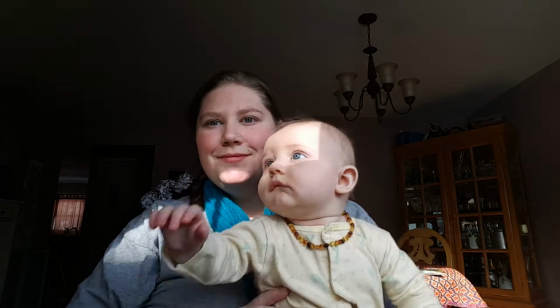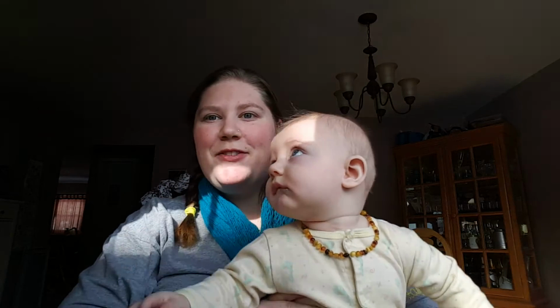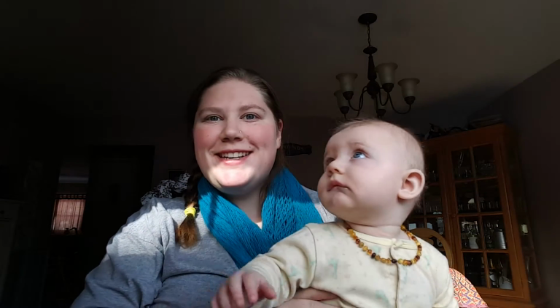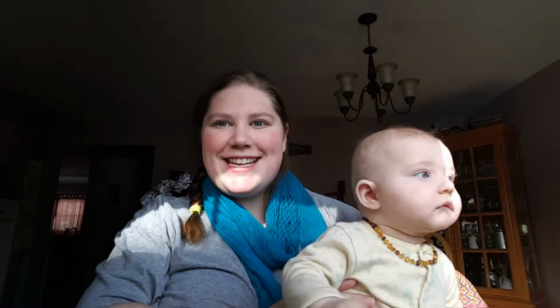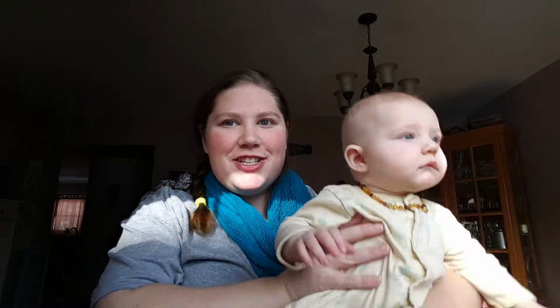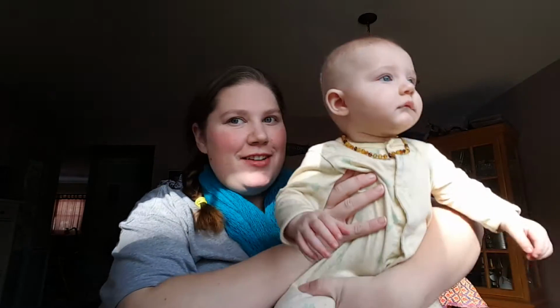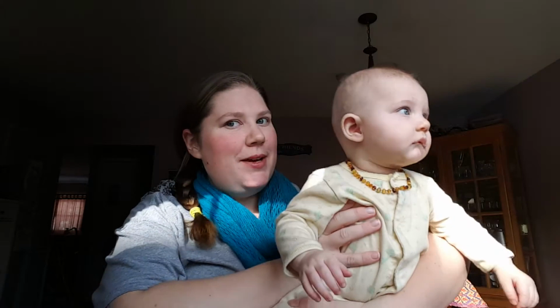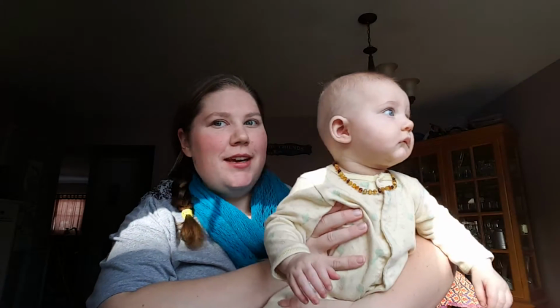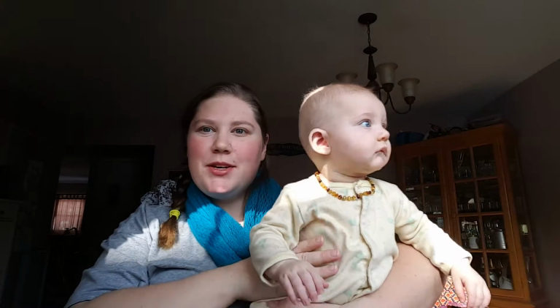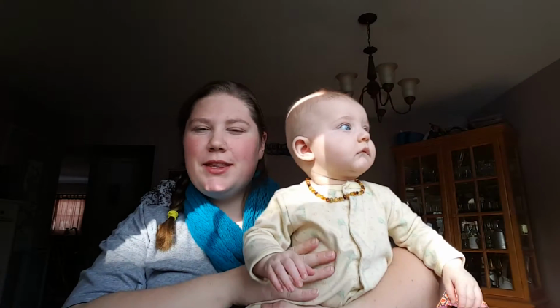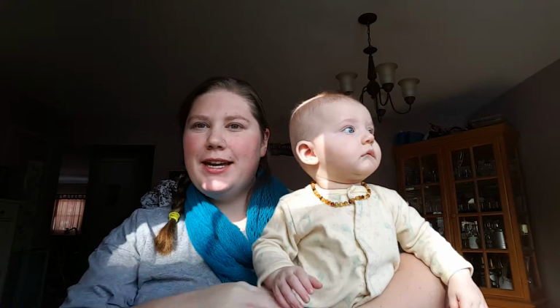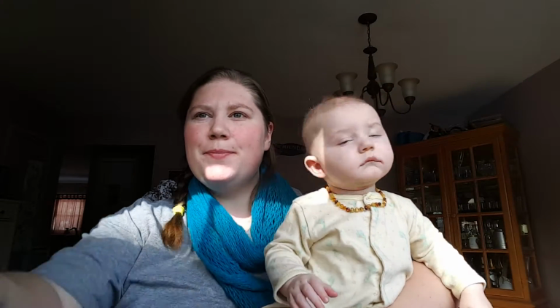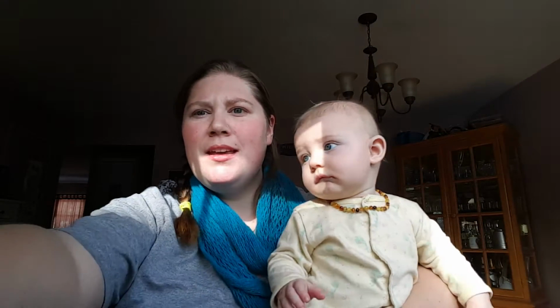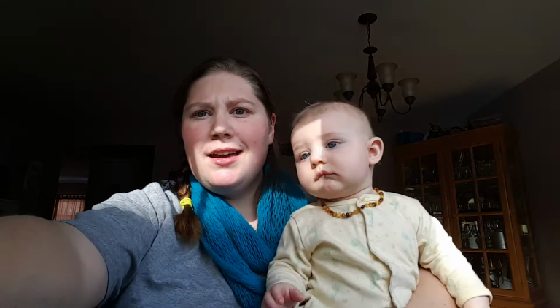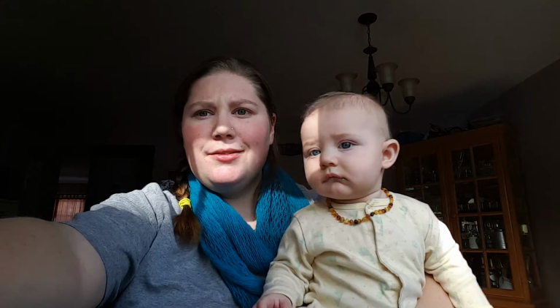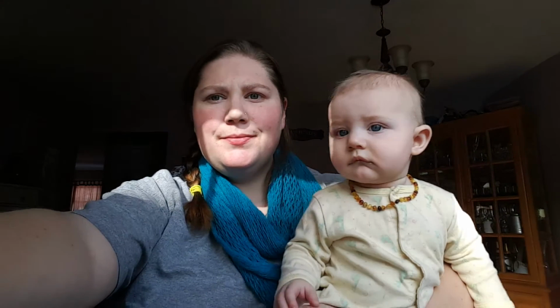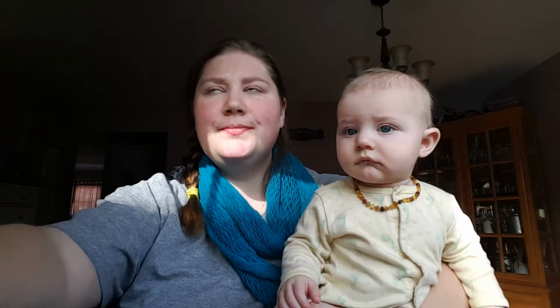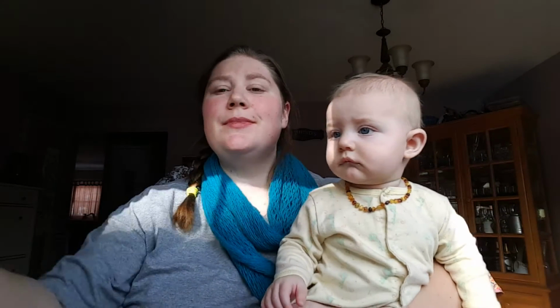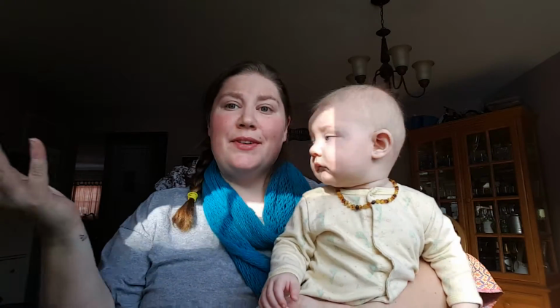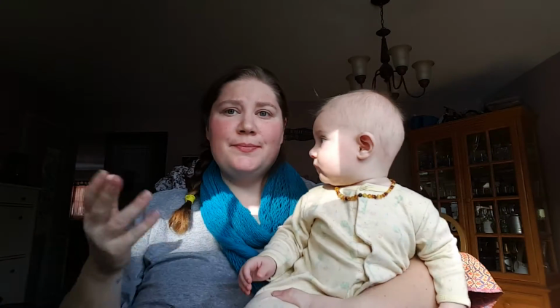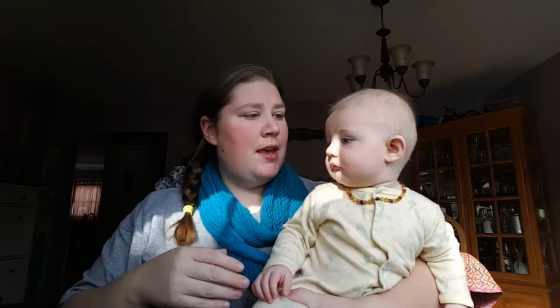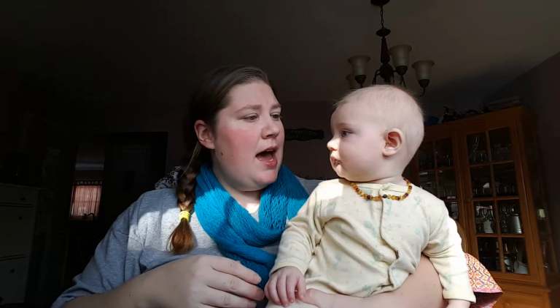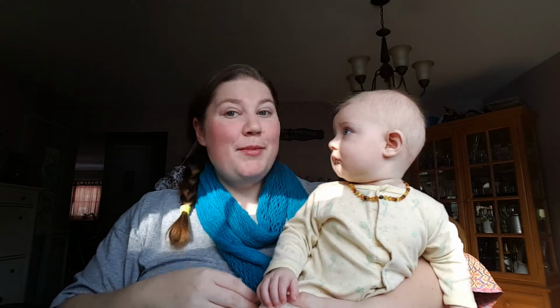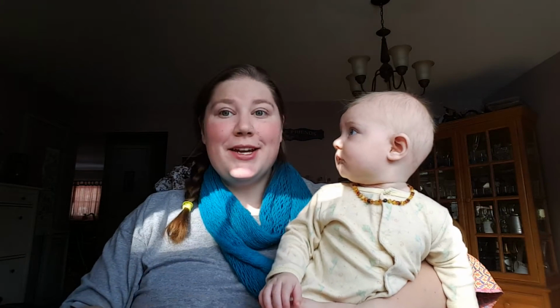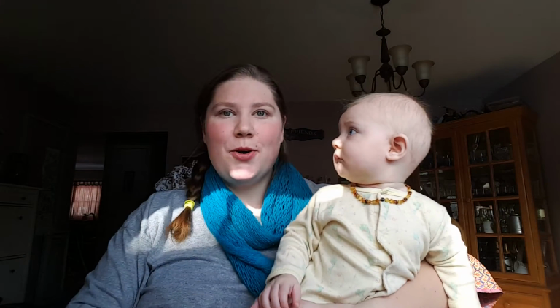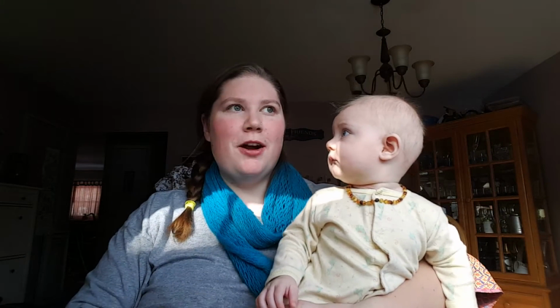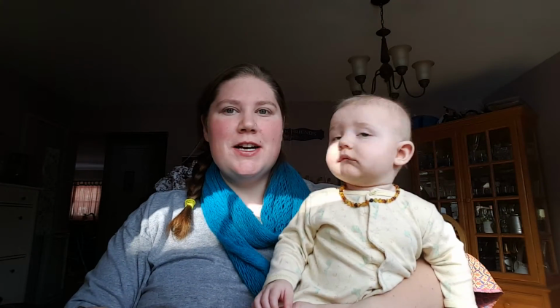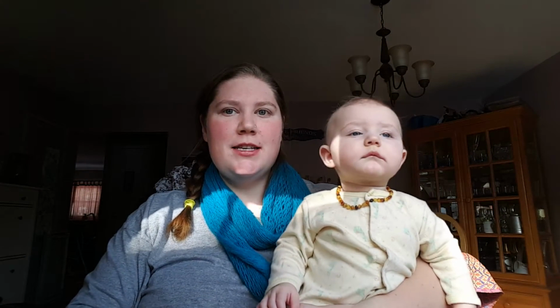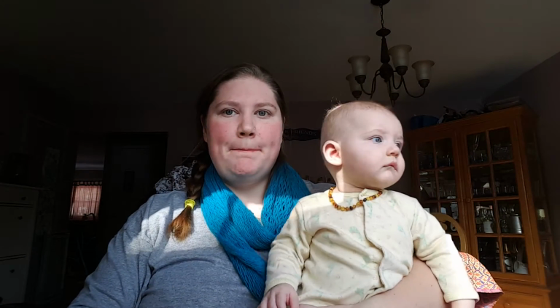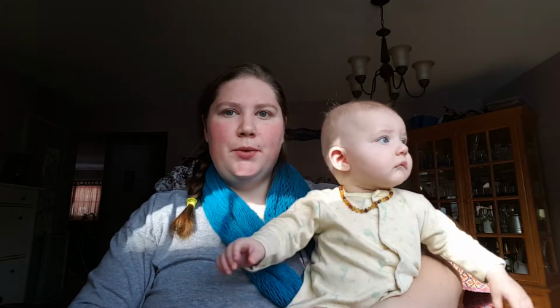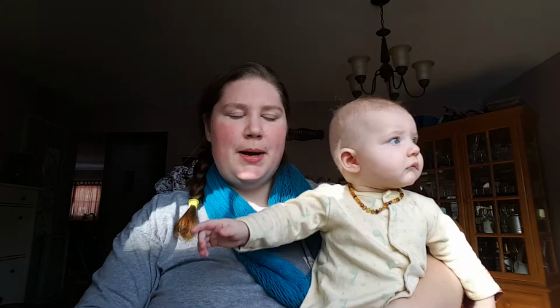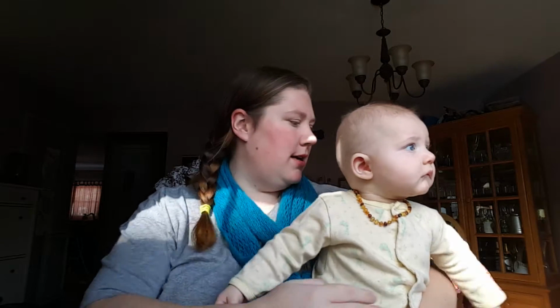Hi everyone, it's Ashley and Rowan. I'm sorry about the light — I can't fix it. But we're here to open our first Bluum box.